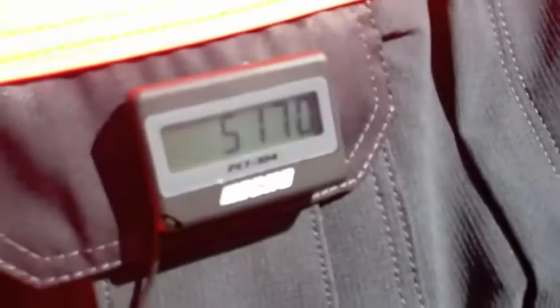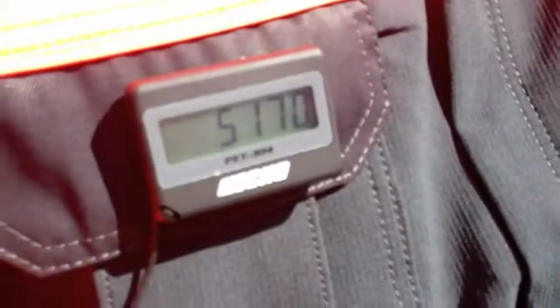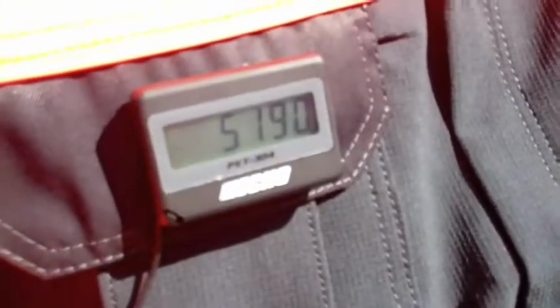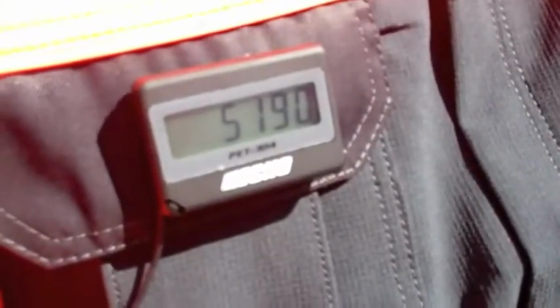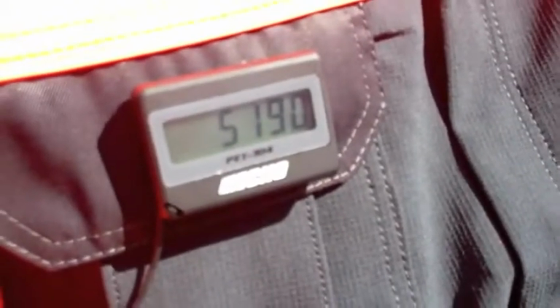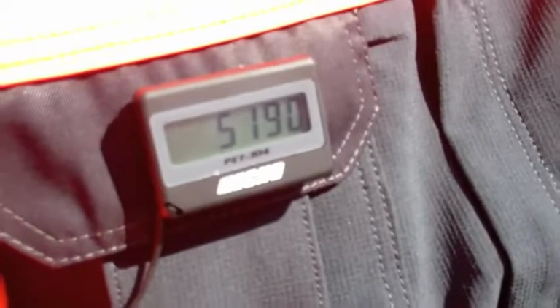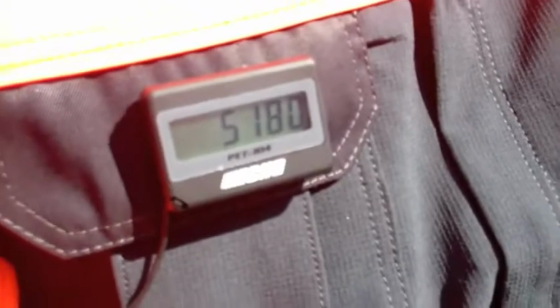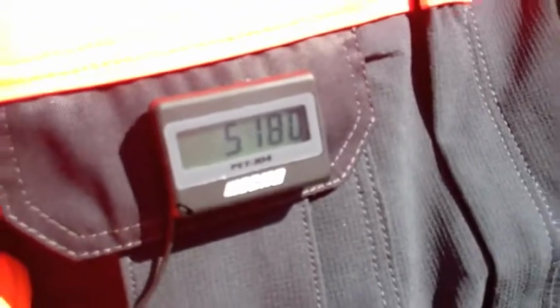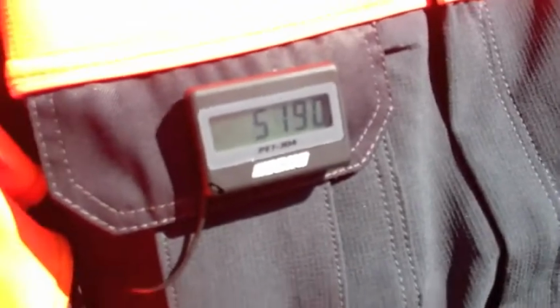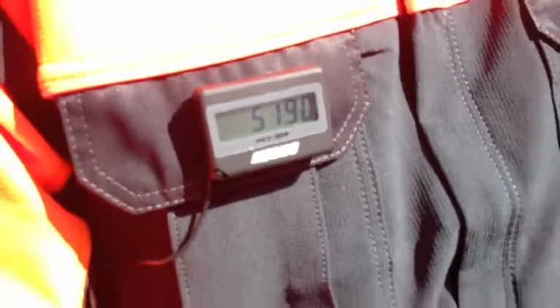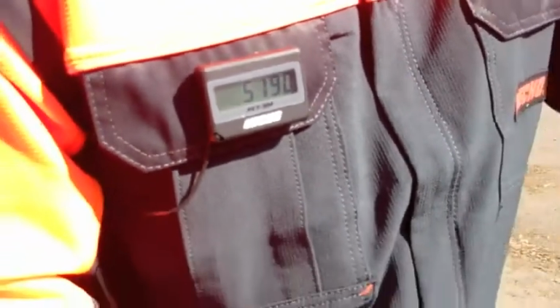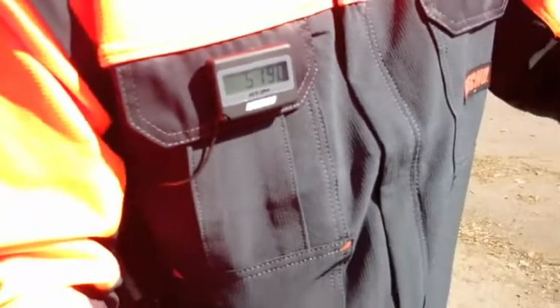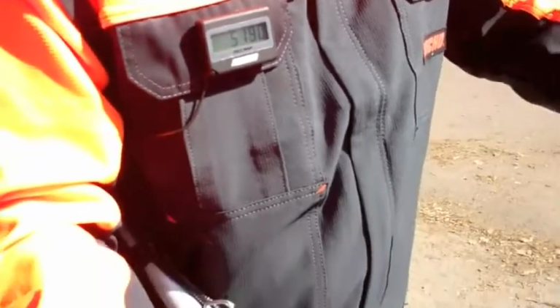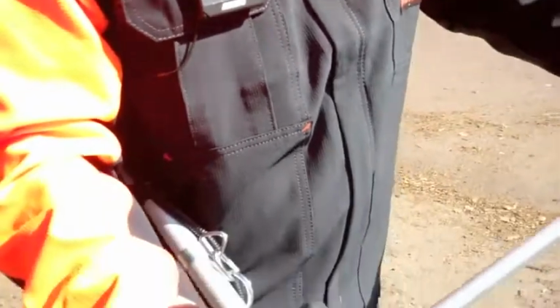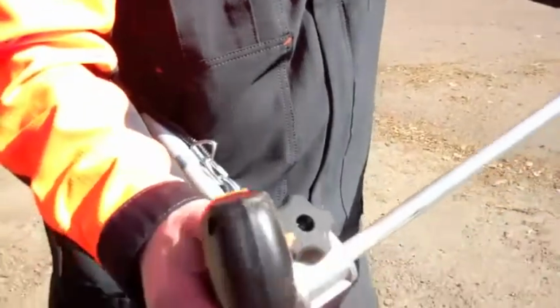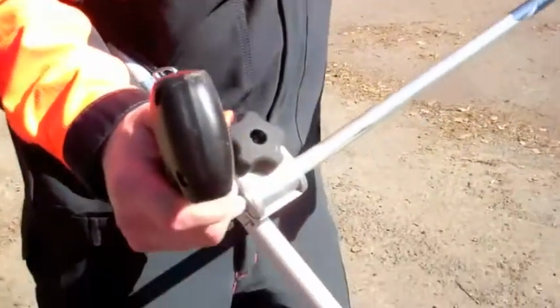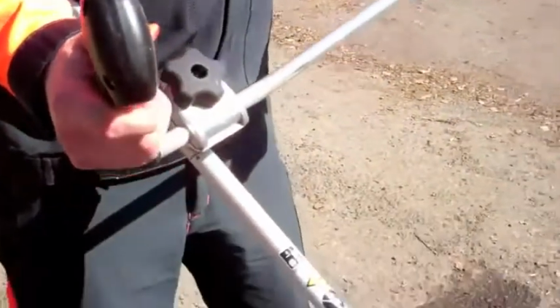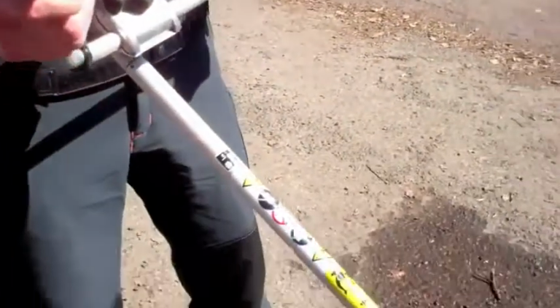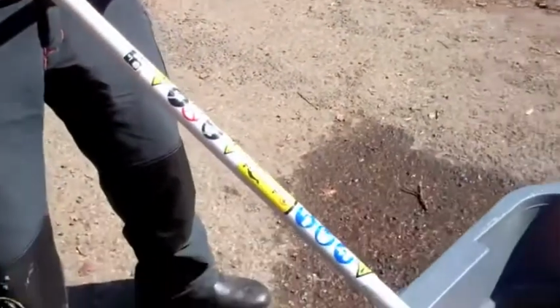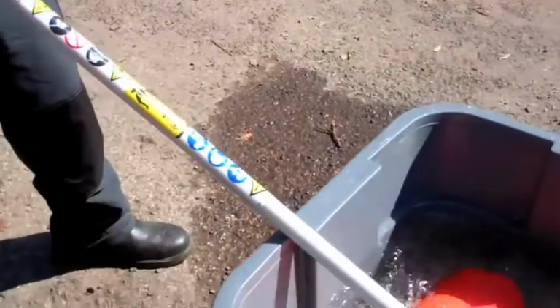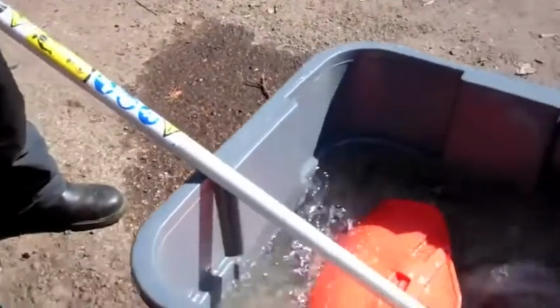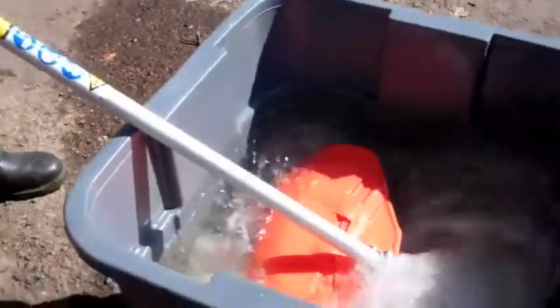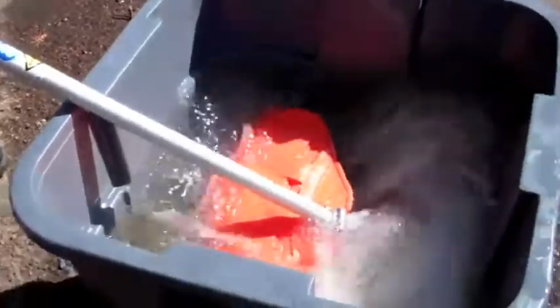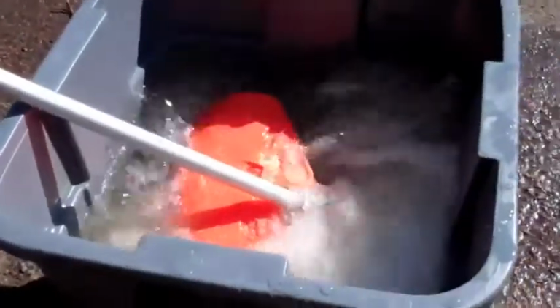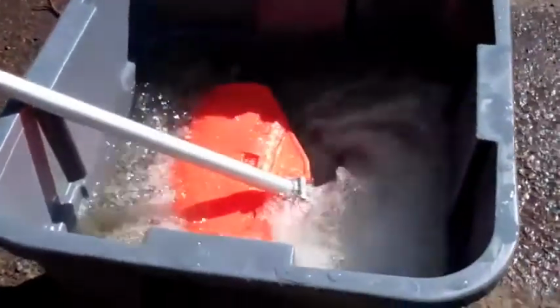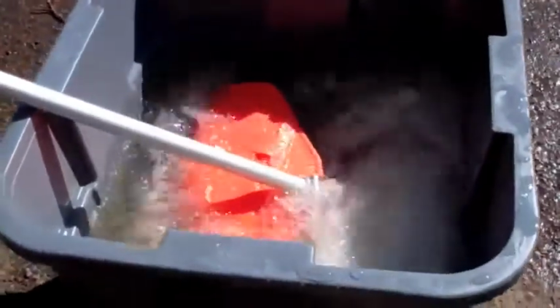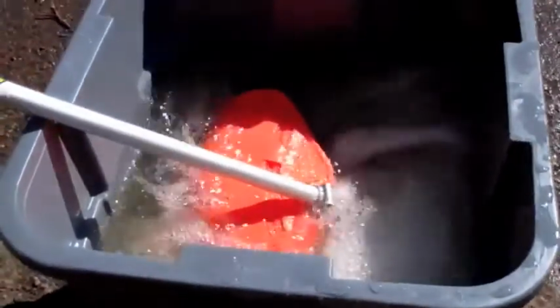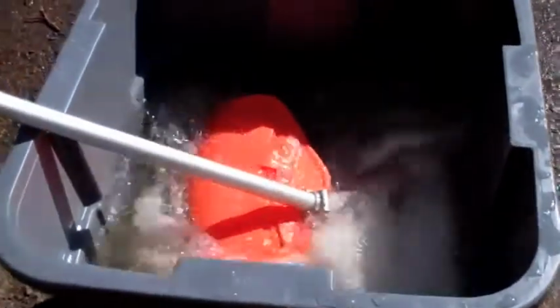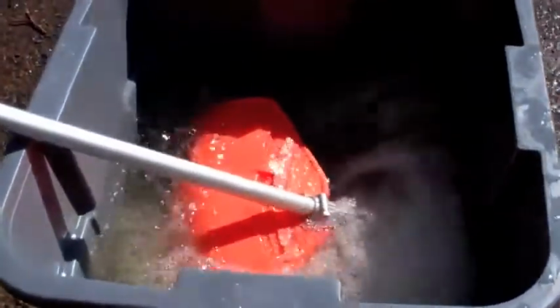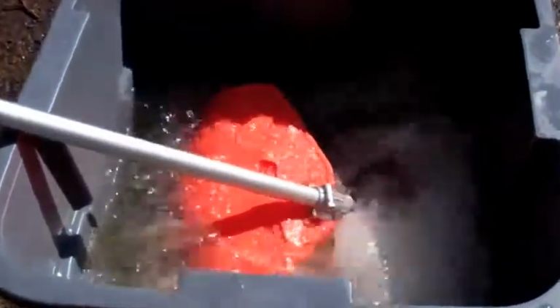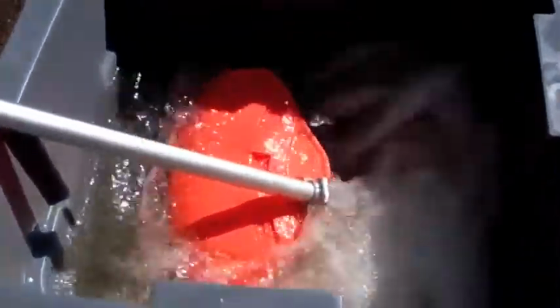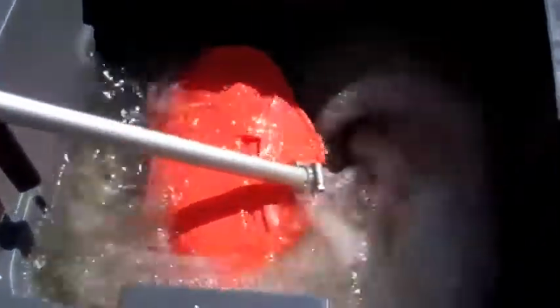Compare this to a standard SRM300ES. At the same throttle level, the engine measures under 5,200 RPM, and there is considerably less water disturbance.